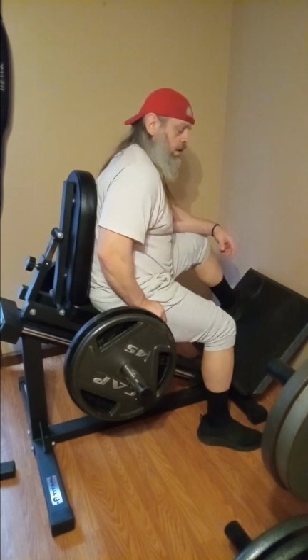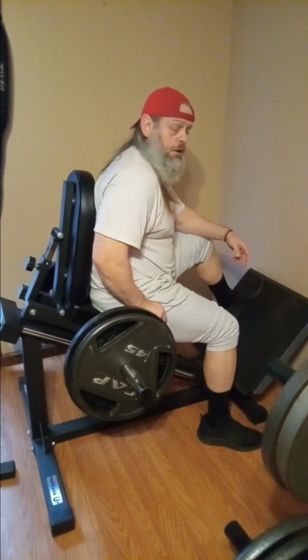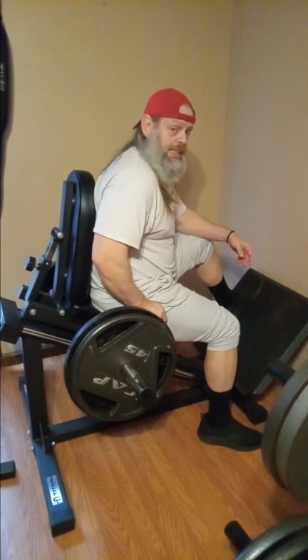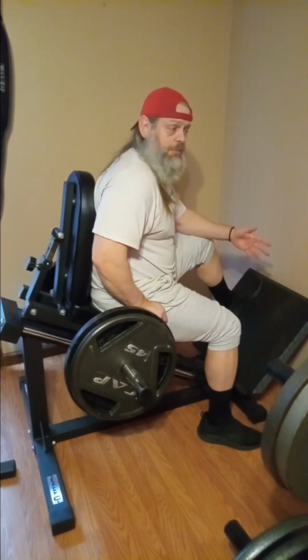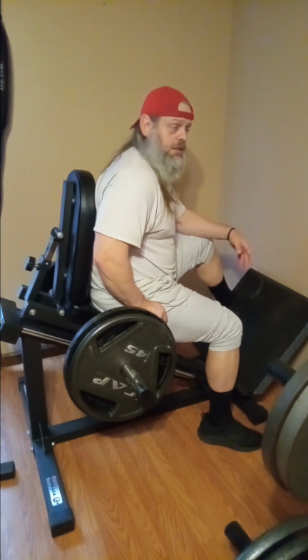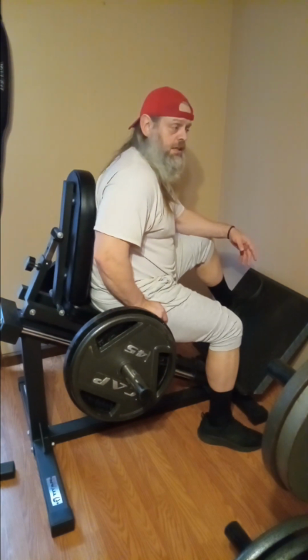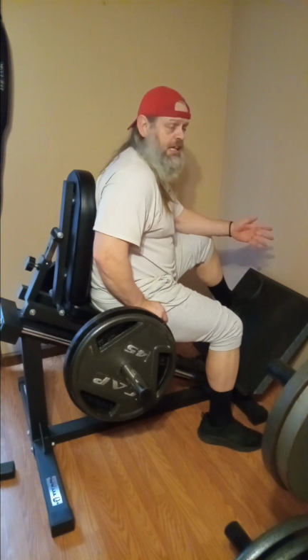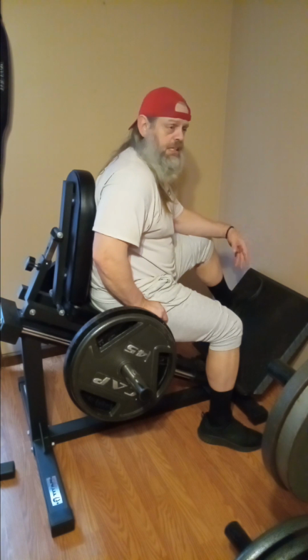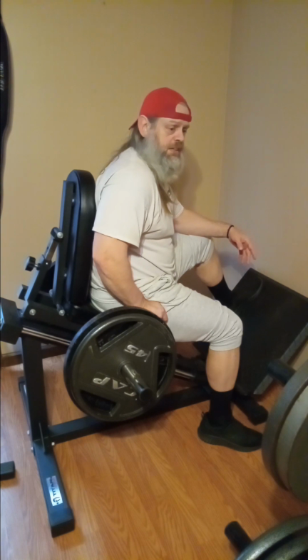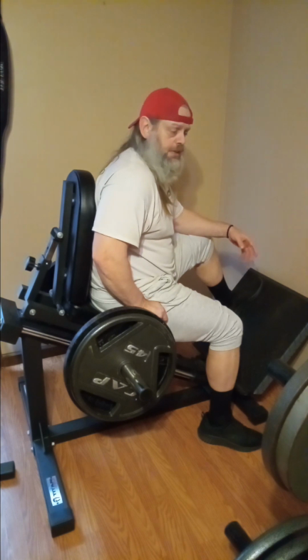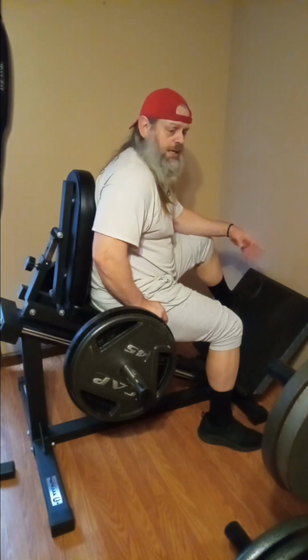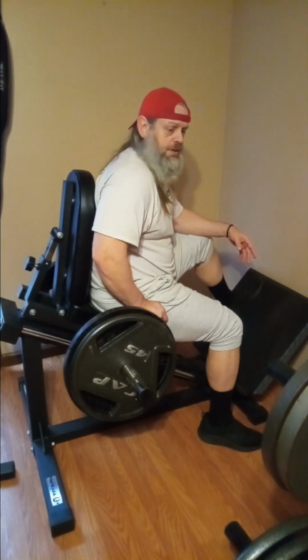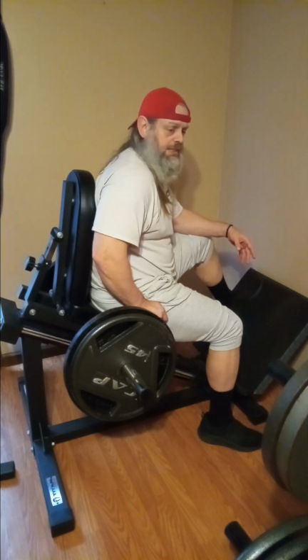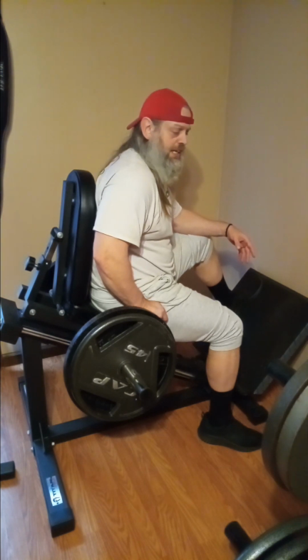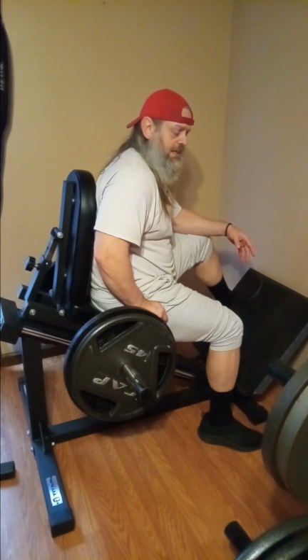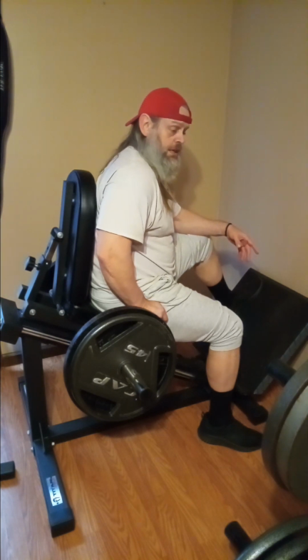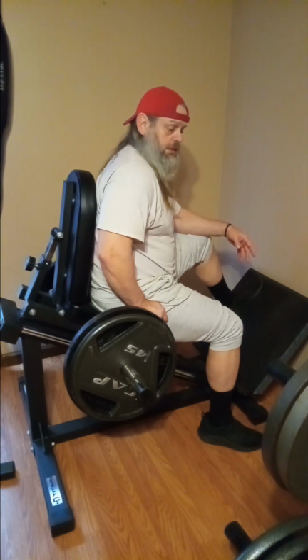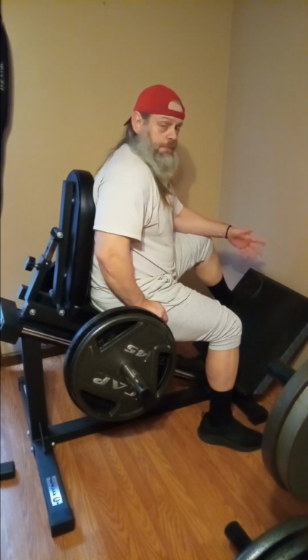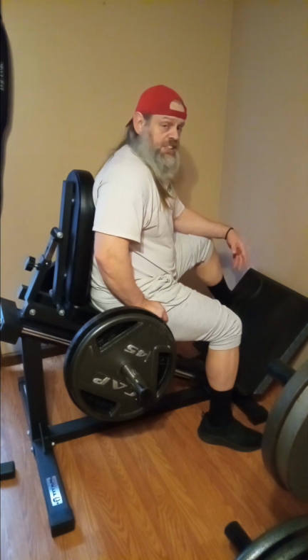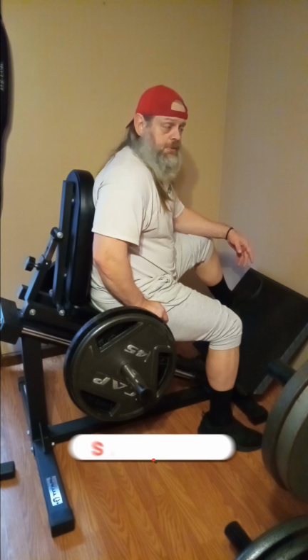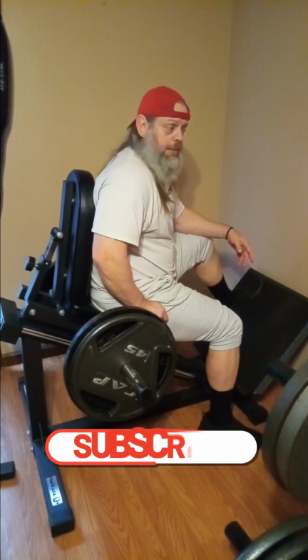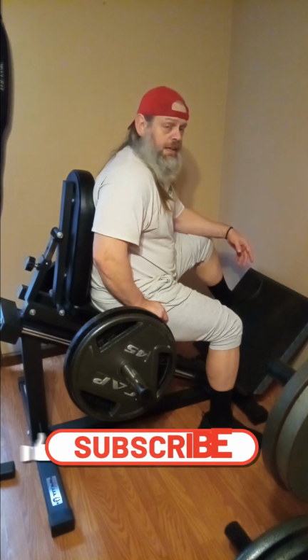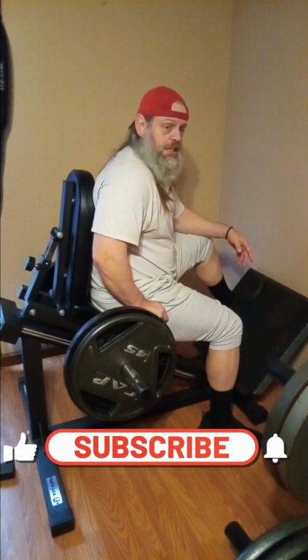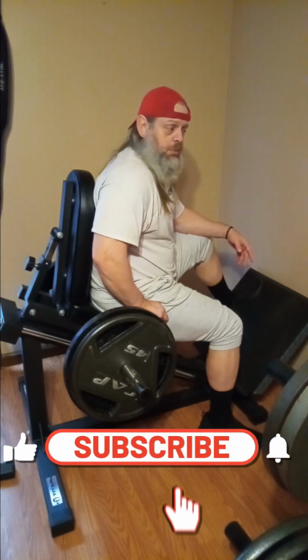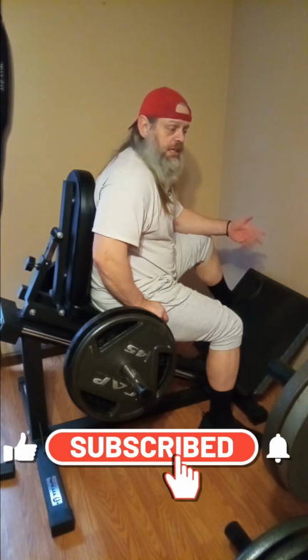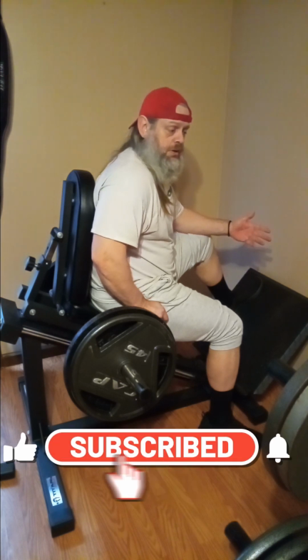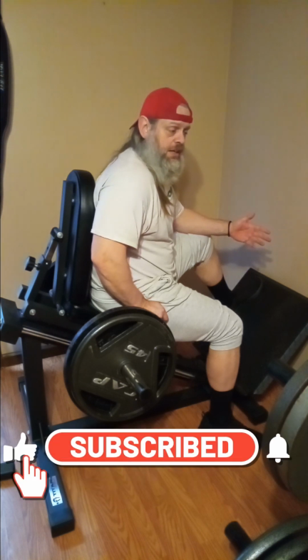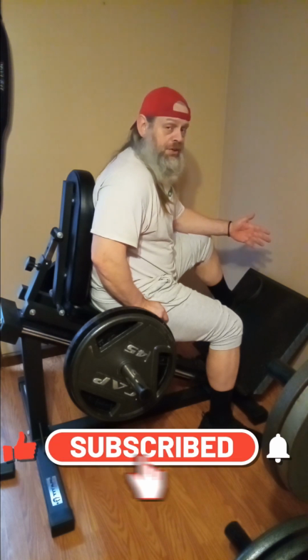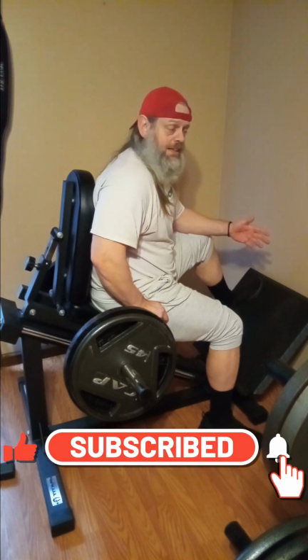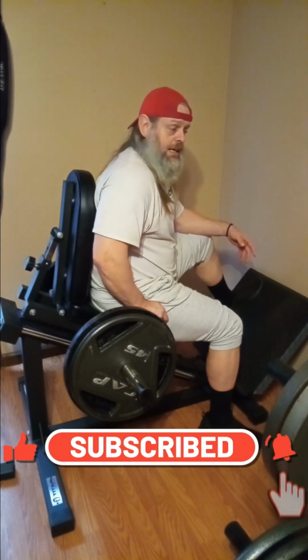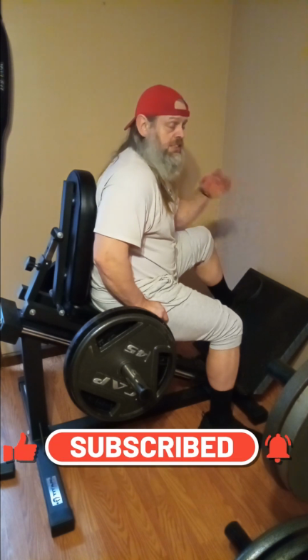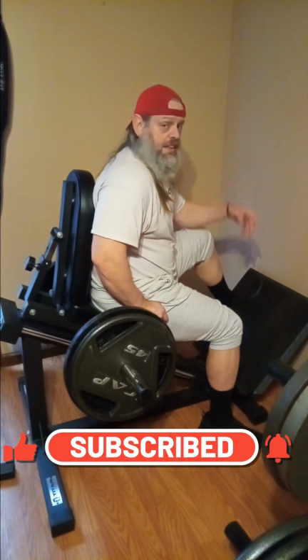All right guys, stick around. I'll get a couple of clips here and there. Again, we're not gonna do anything crazy today. So like, share, subscribe, comment, all that good stuff if you would. Enjoy the video. We'll see you in another clip.